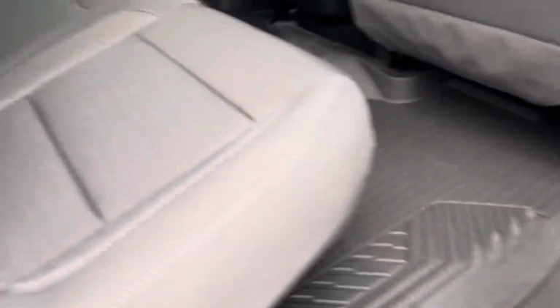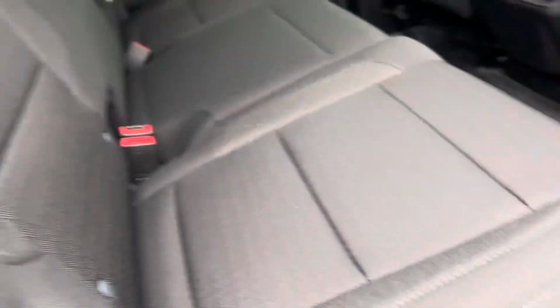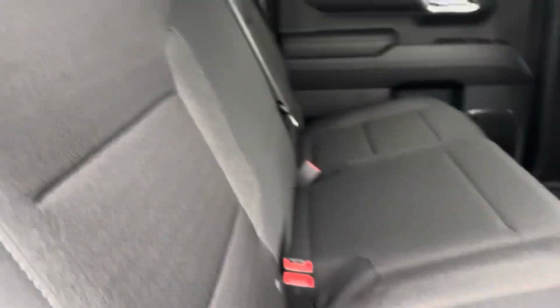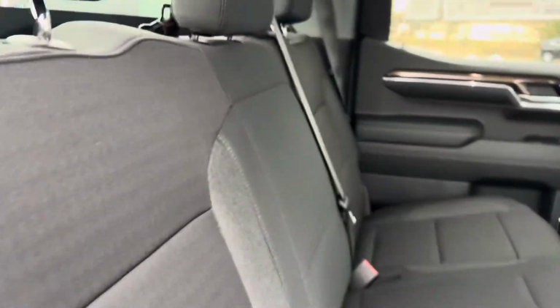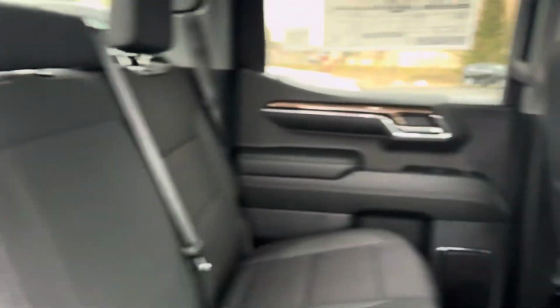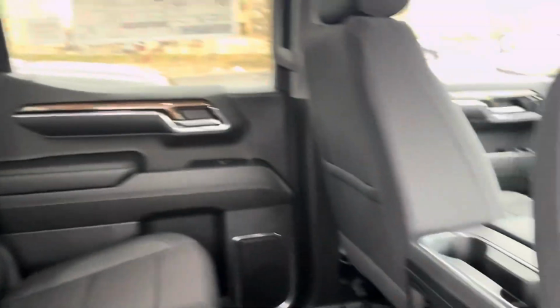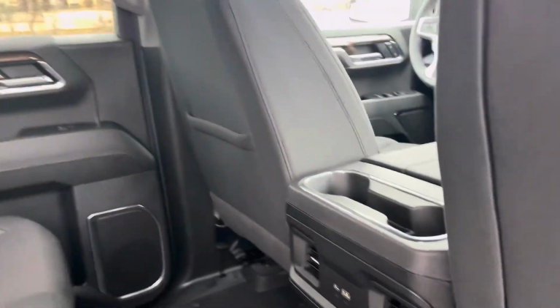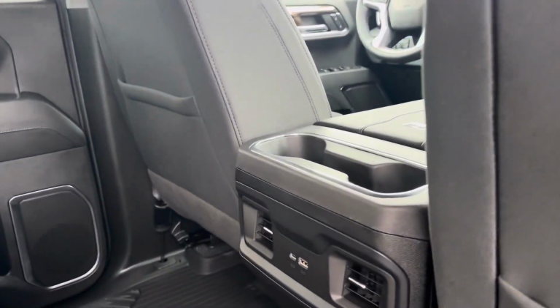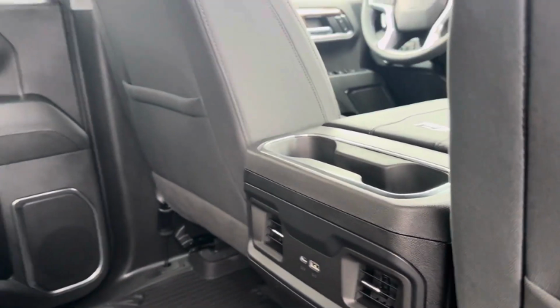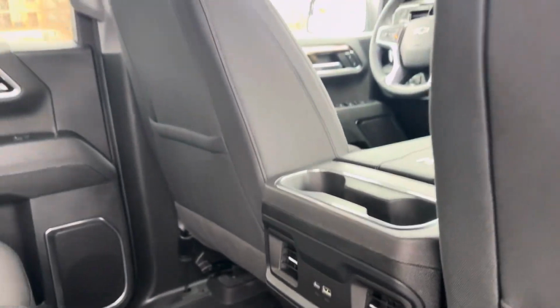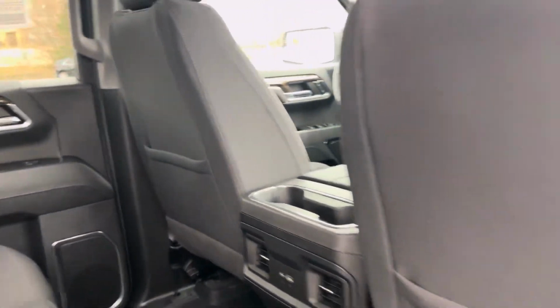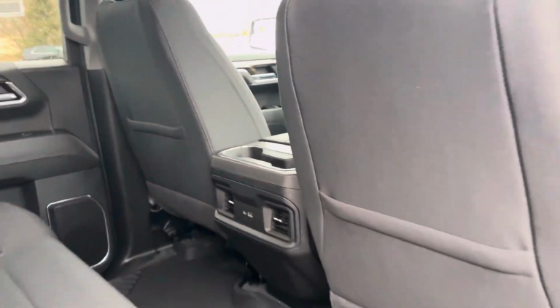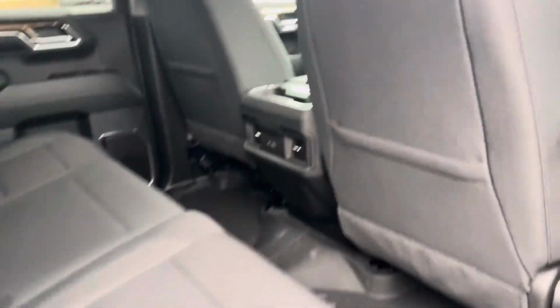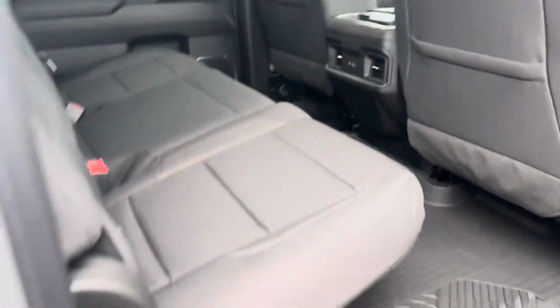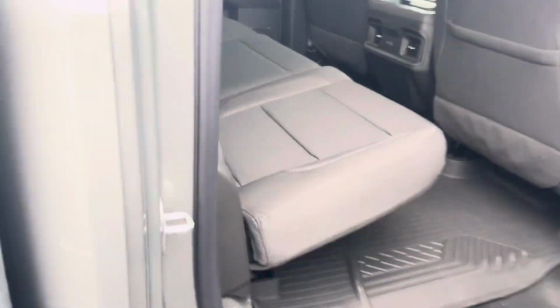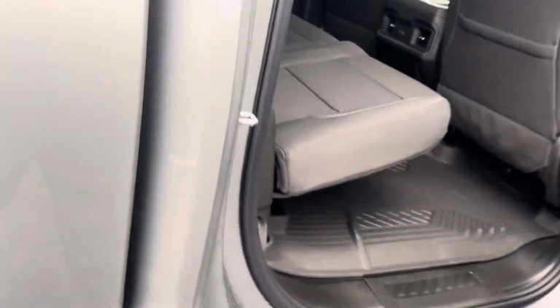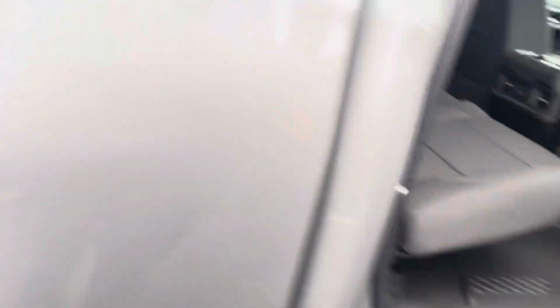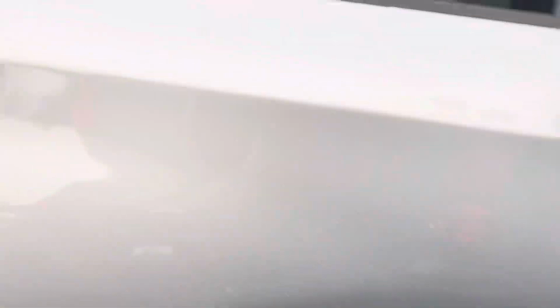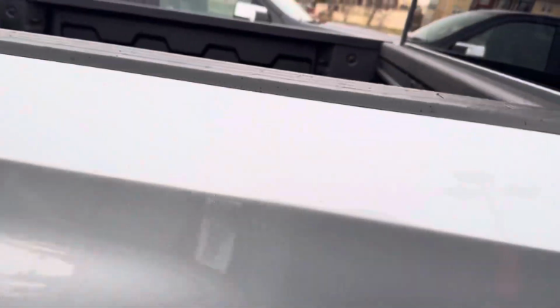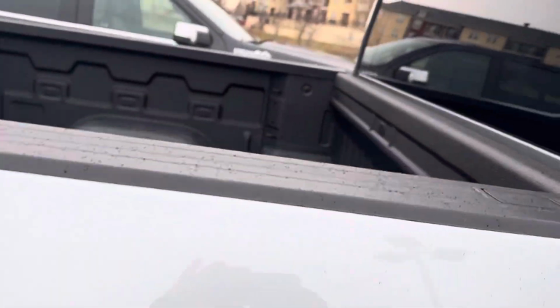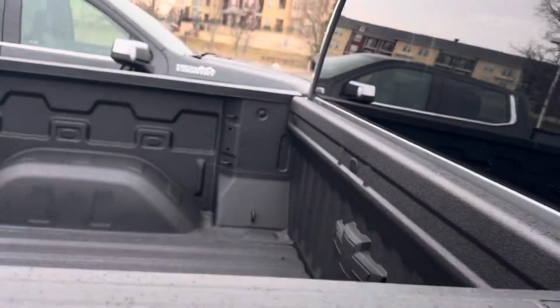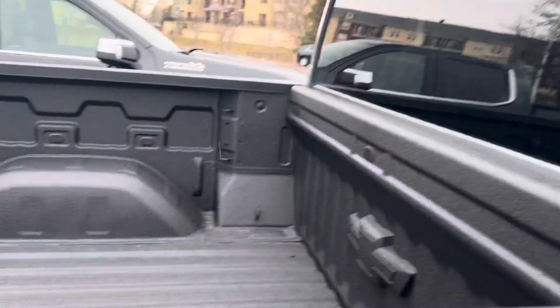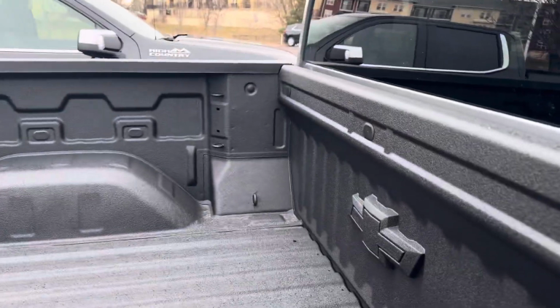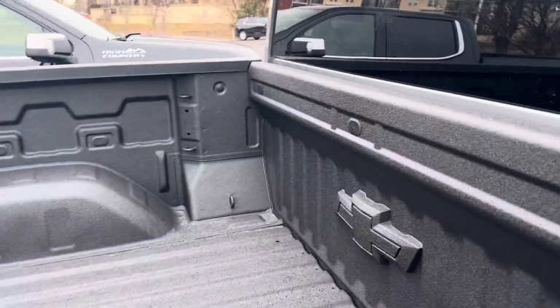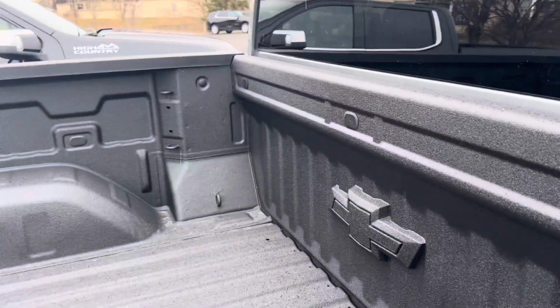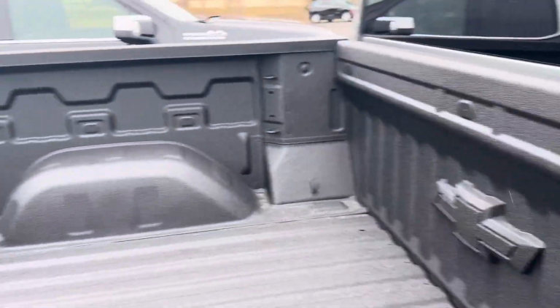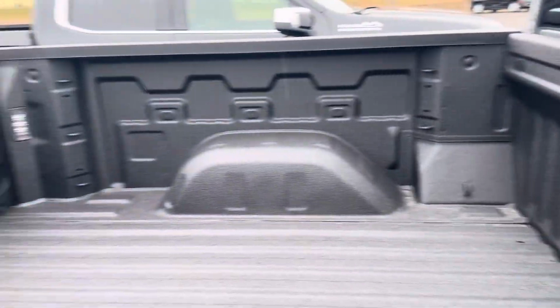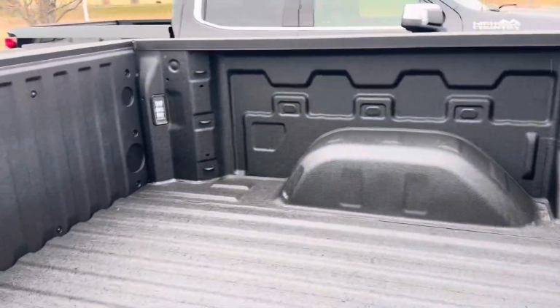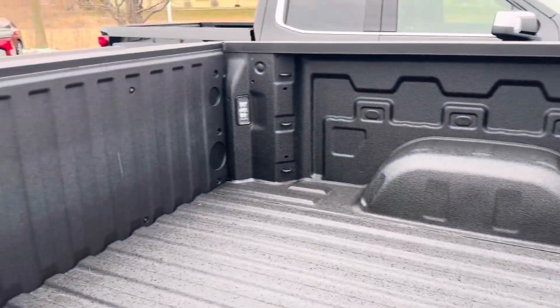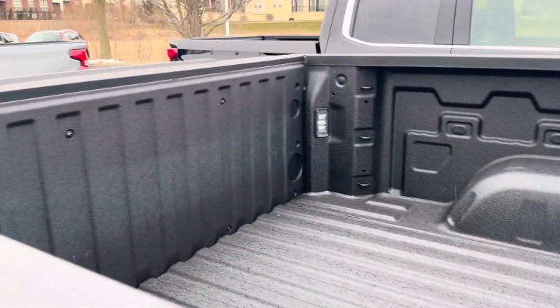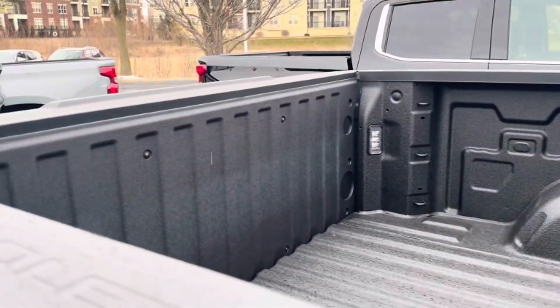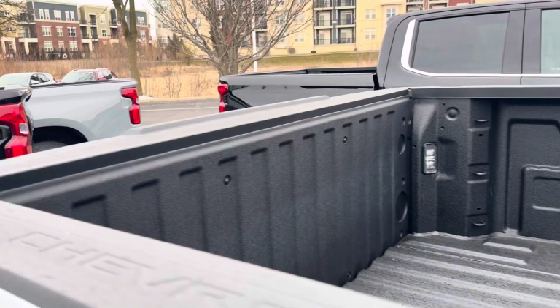Nice big back seat, plenty of room for everybody in a Silverado these days. Got a spray-in bed liner with the embossed Chevy logo on it.